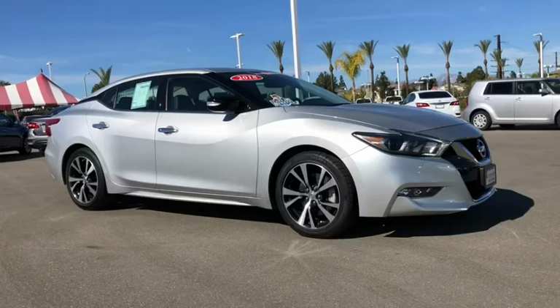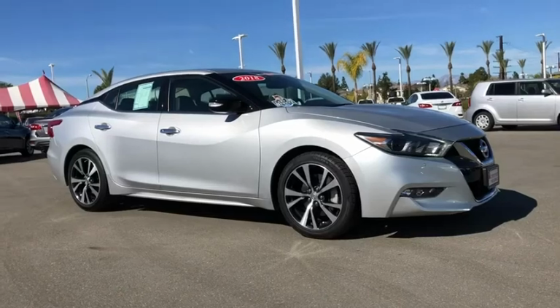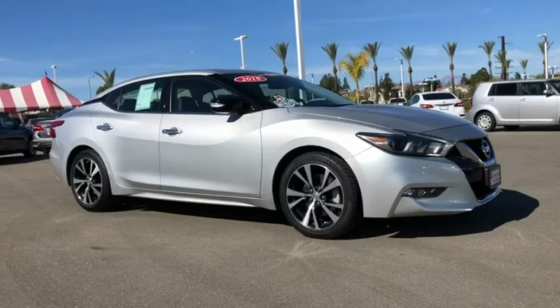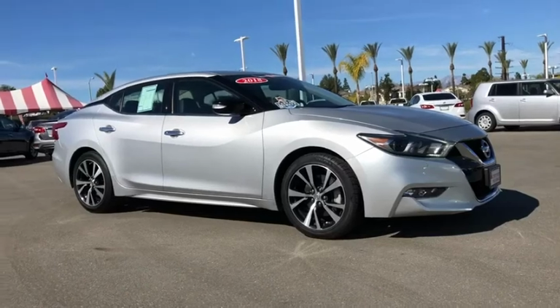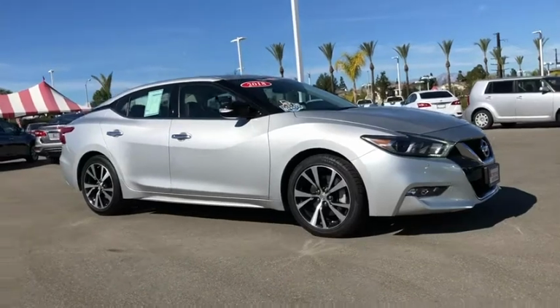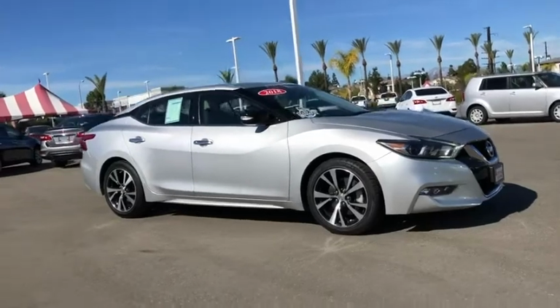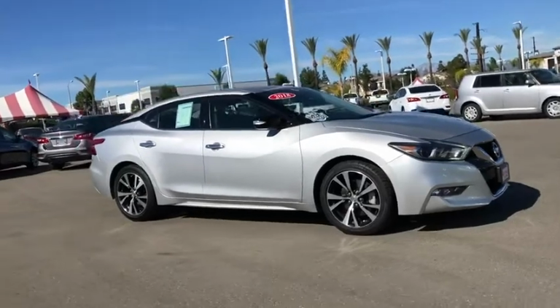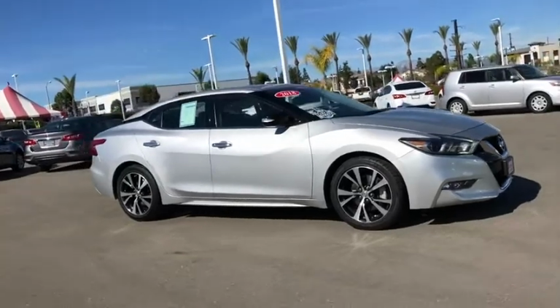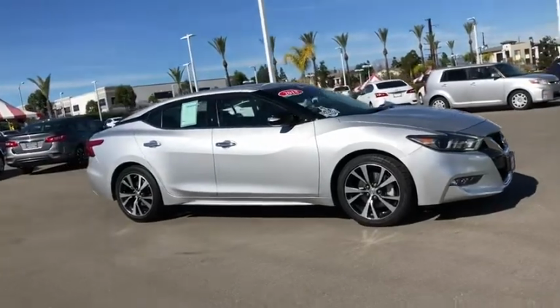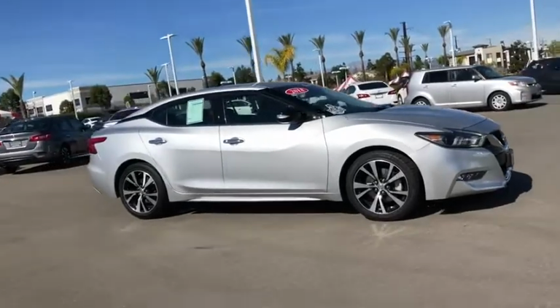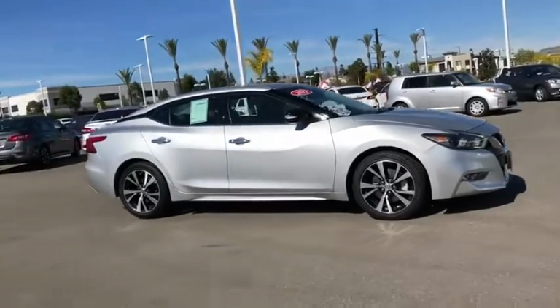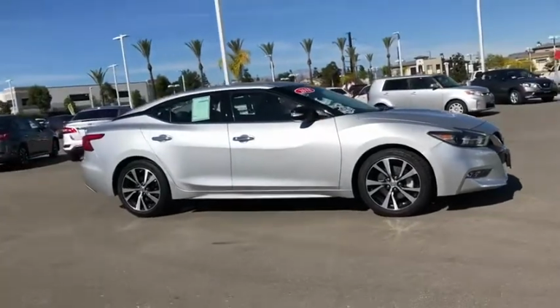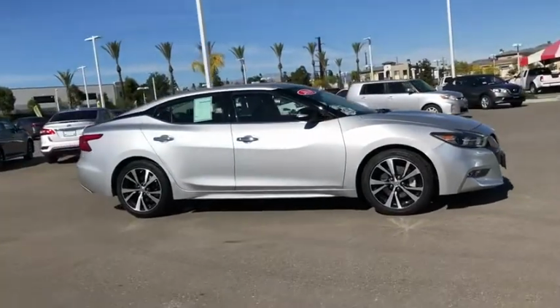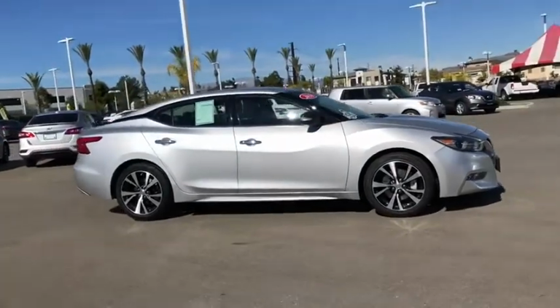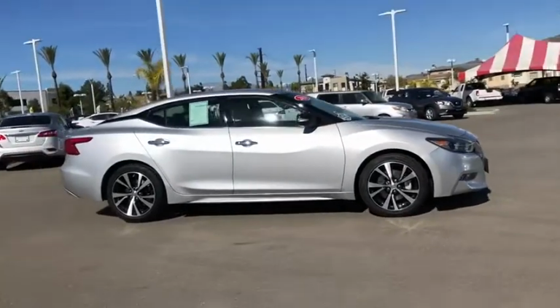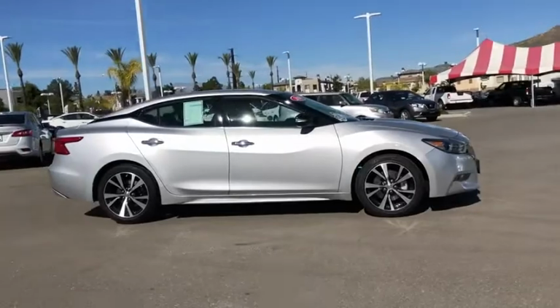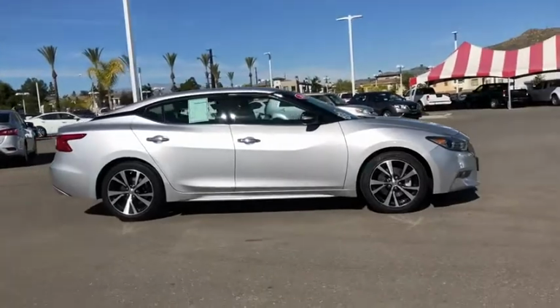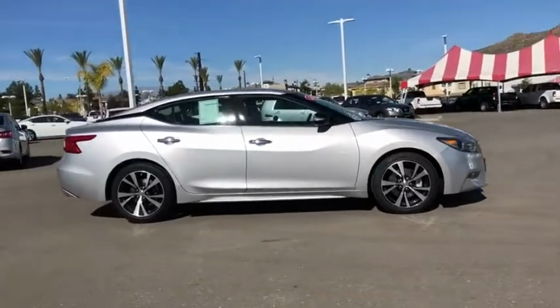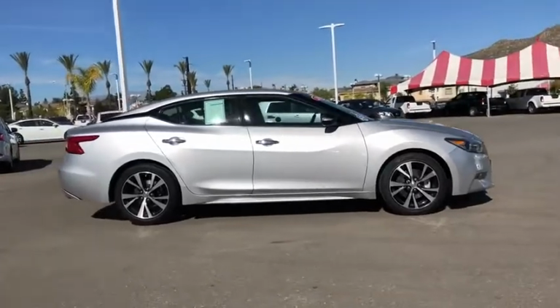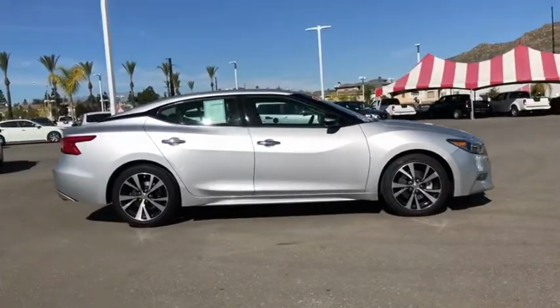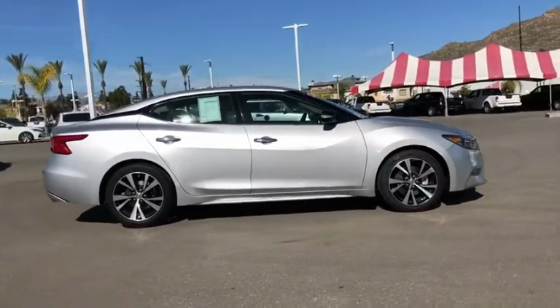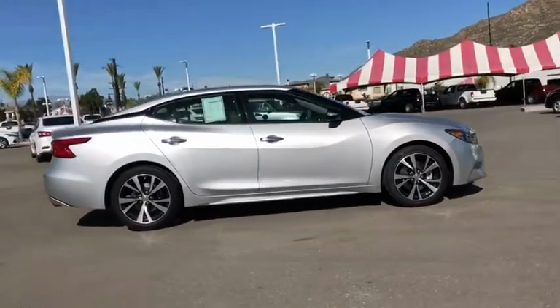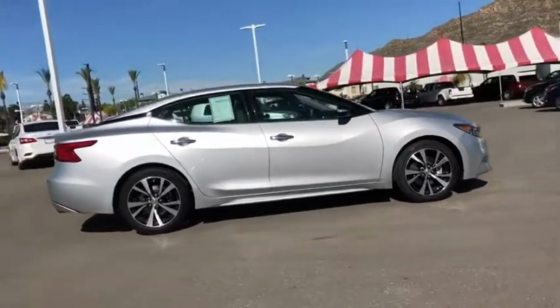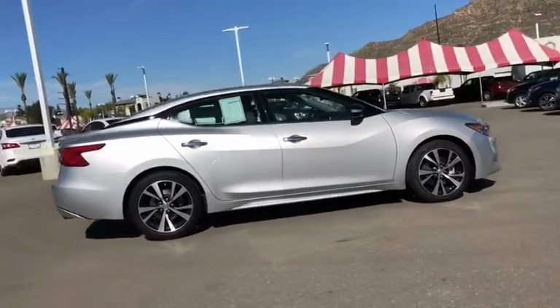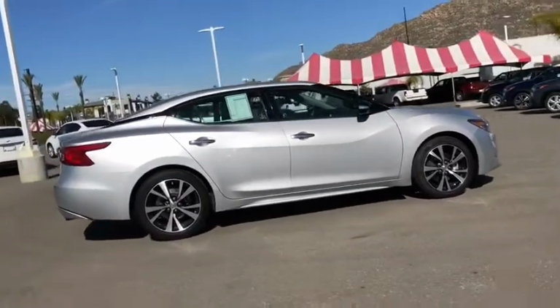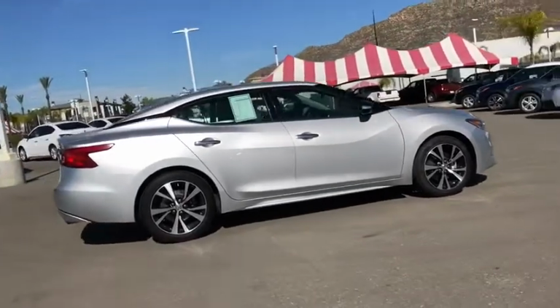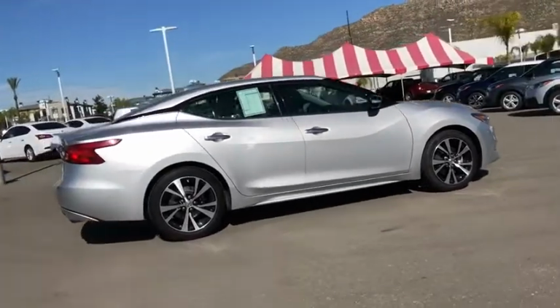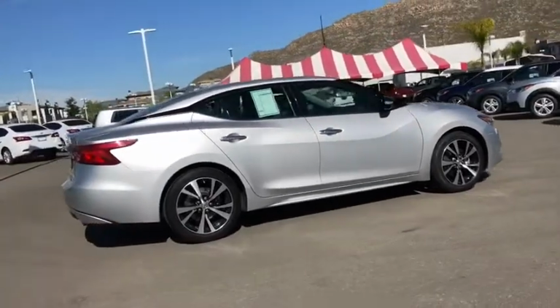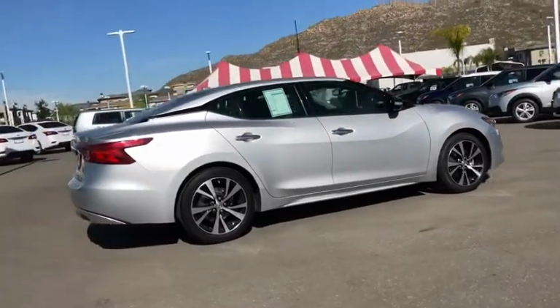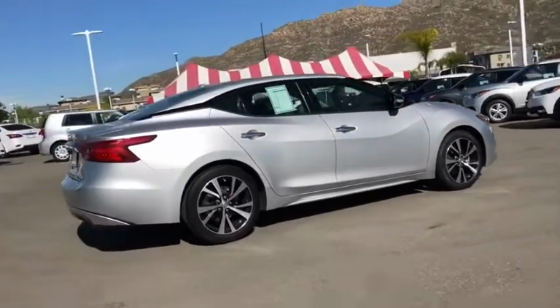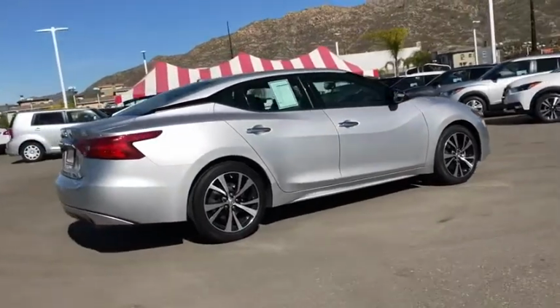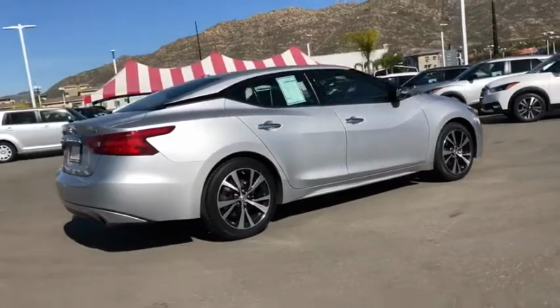You are going to love the 2018 Nissan Maxima. Maxima offers elegance with an edge. The spacious interior provides refined comfort for up to five passengers.